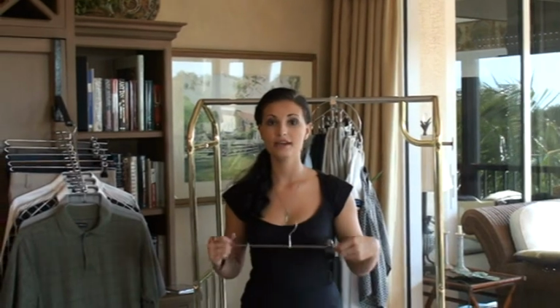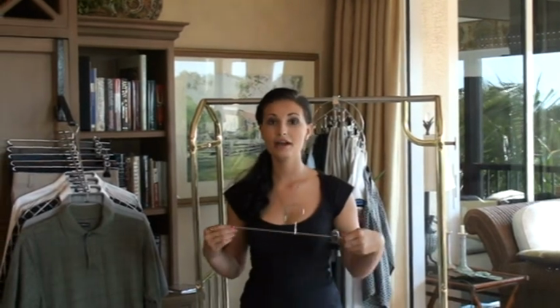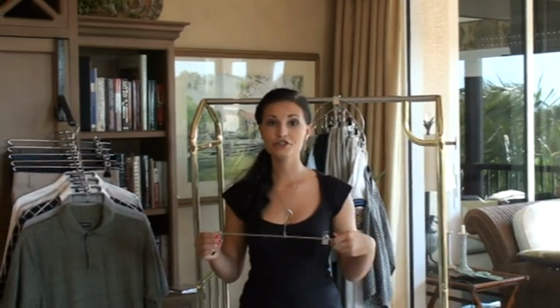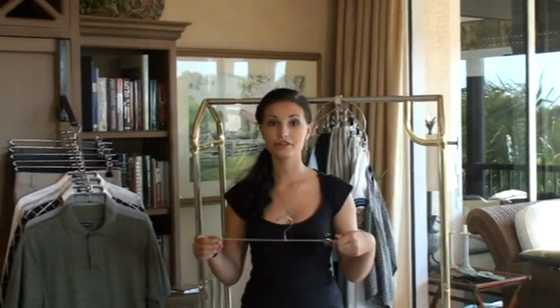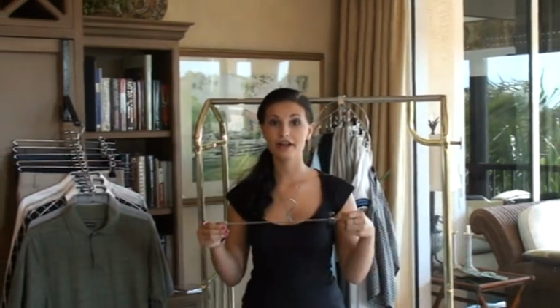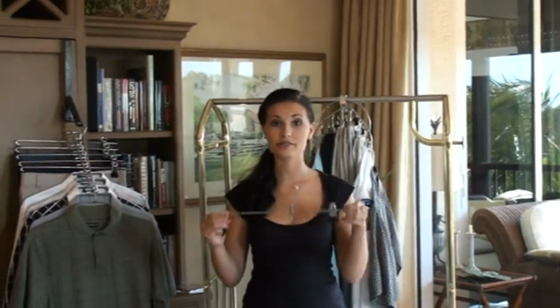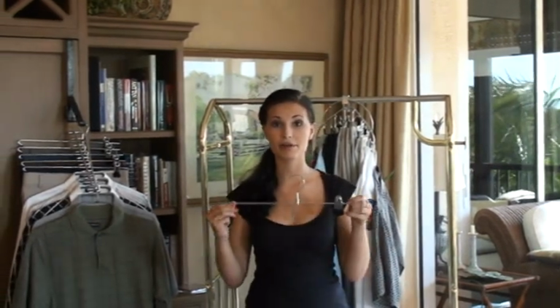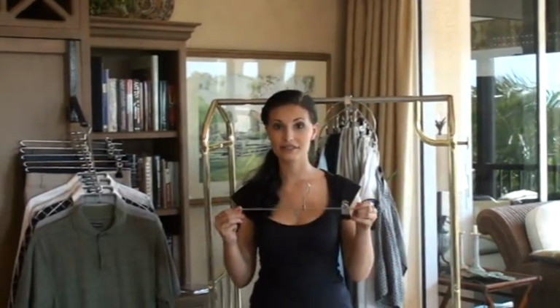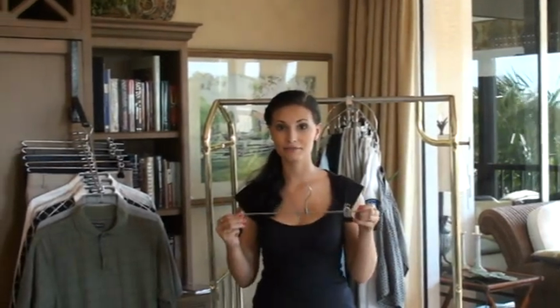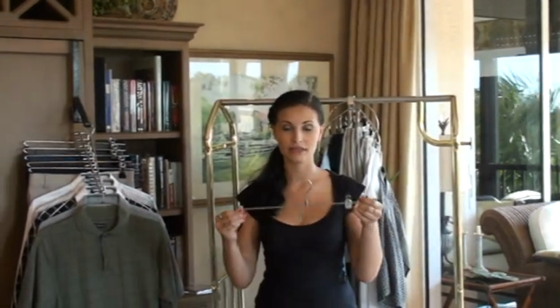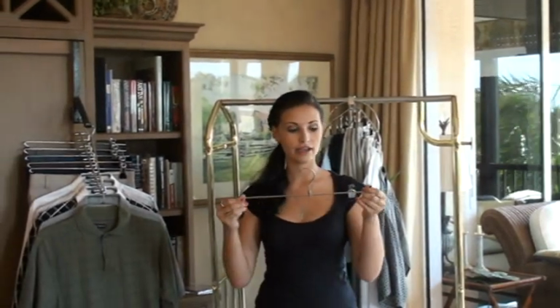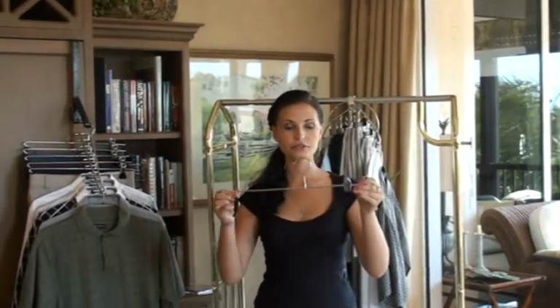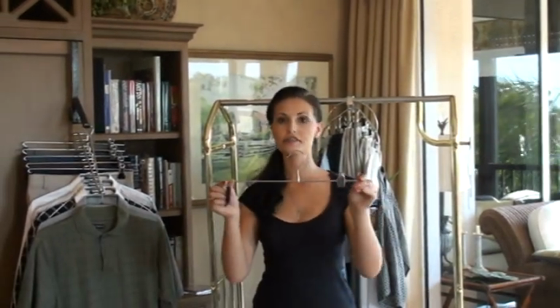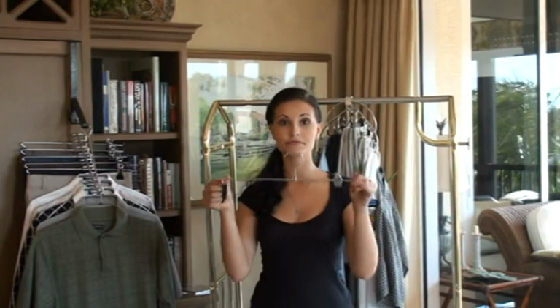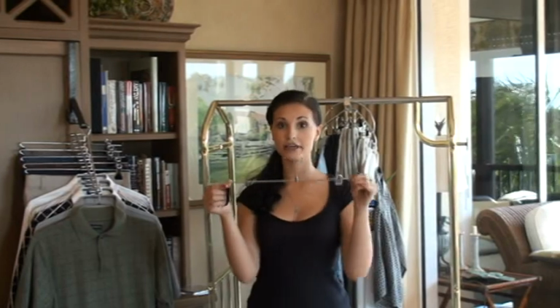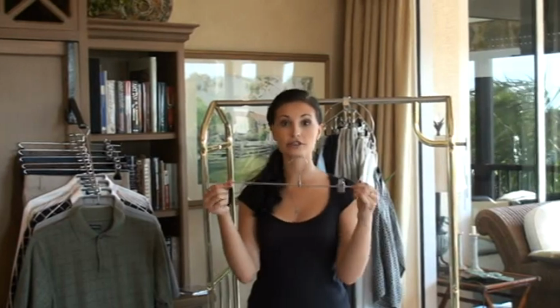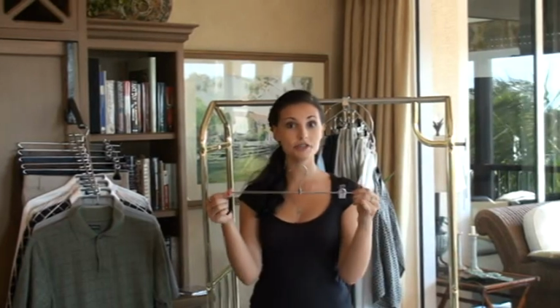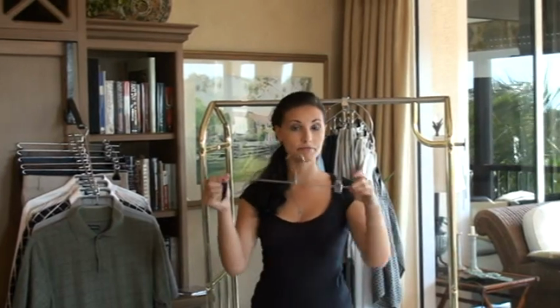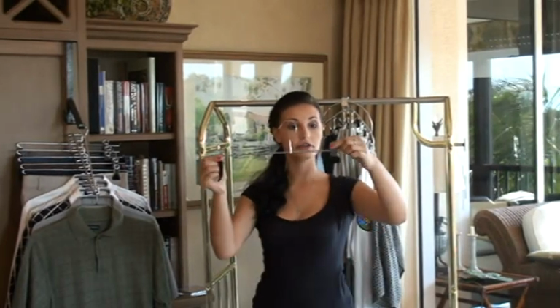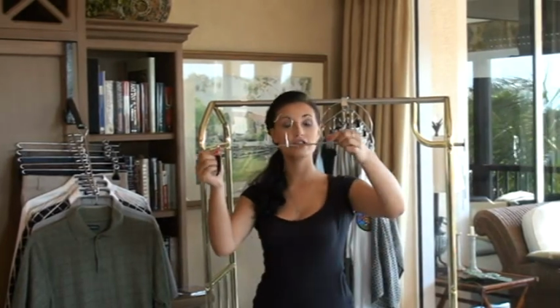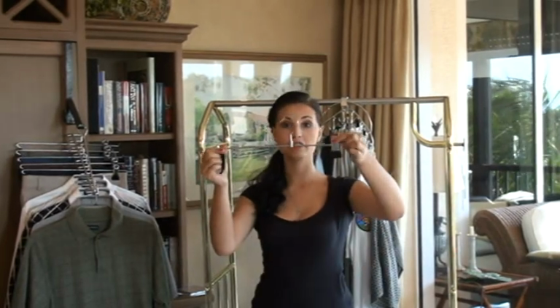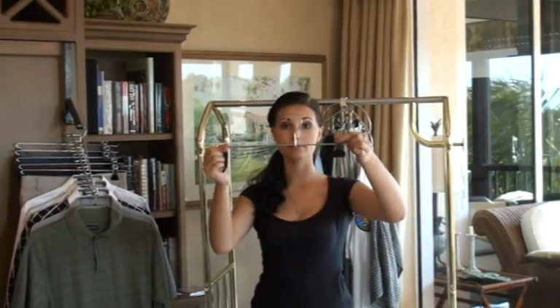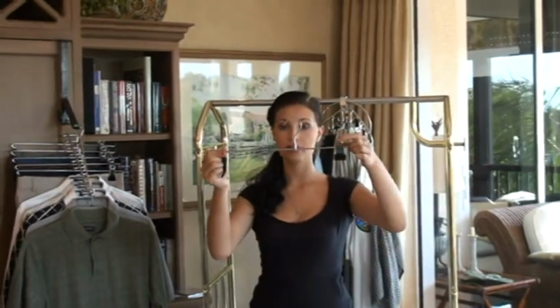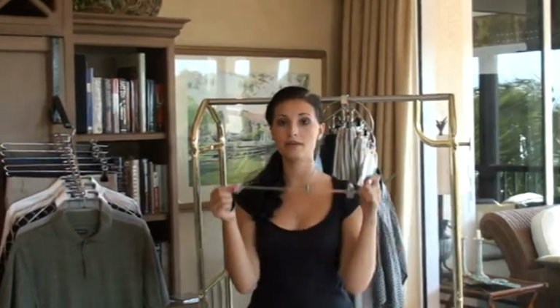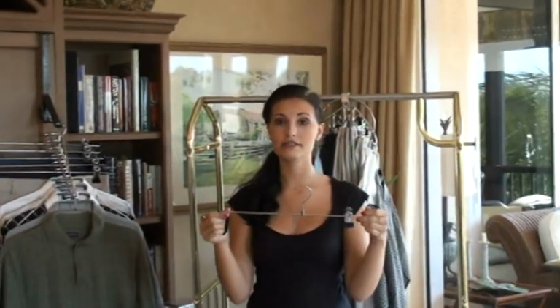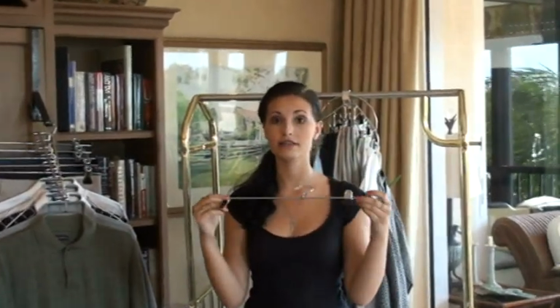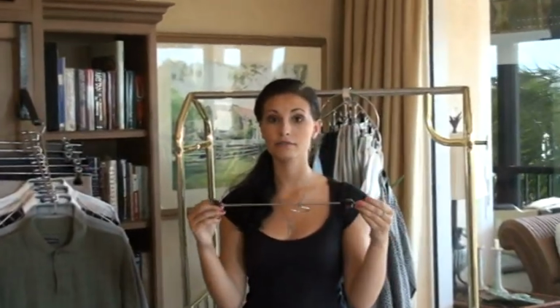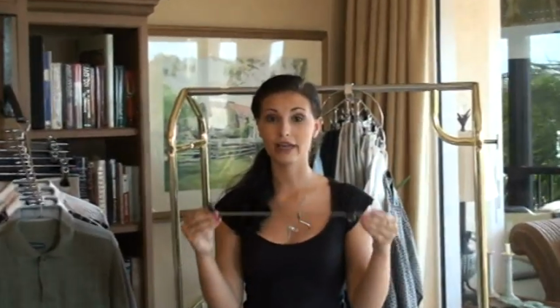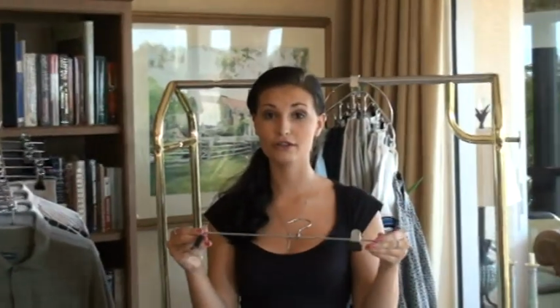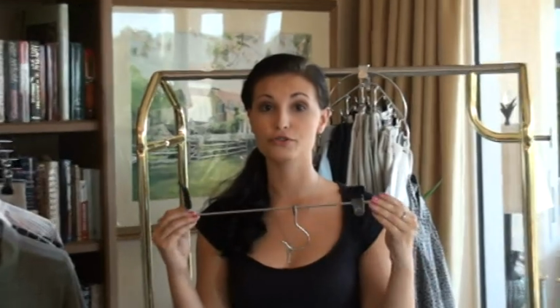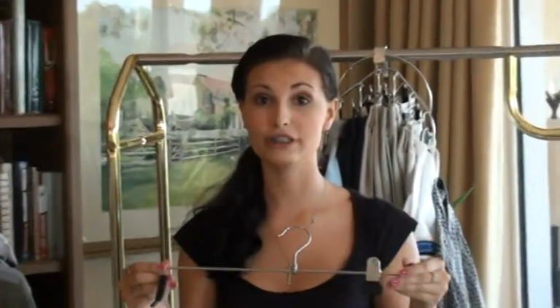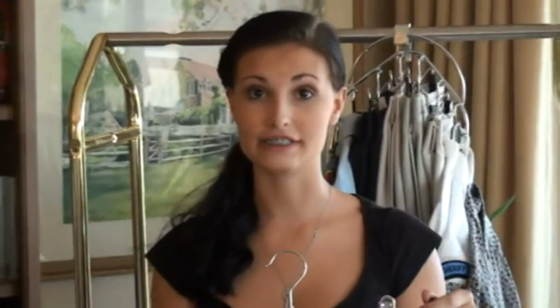Now I'm going to show you how to use a Smarty Pantser. As you'll notice, this hanger is a little bit different. It only has one clip. It makes hanging clothes really easy.